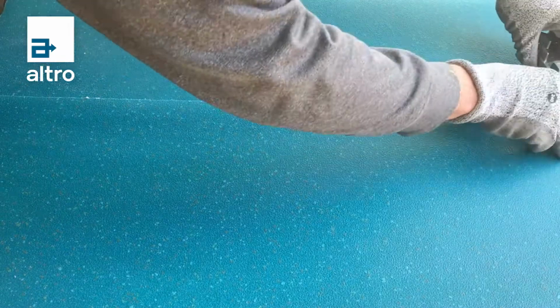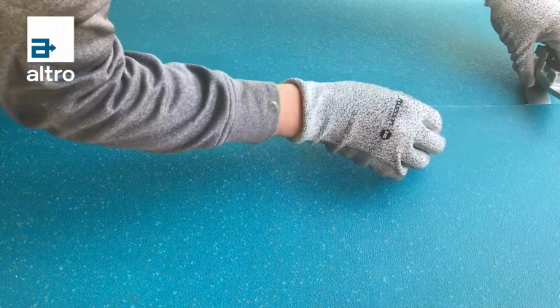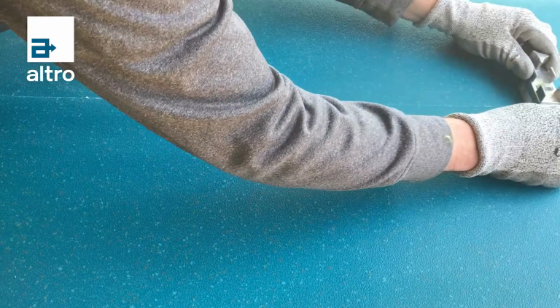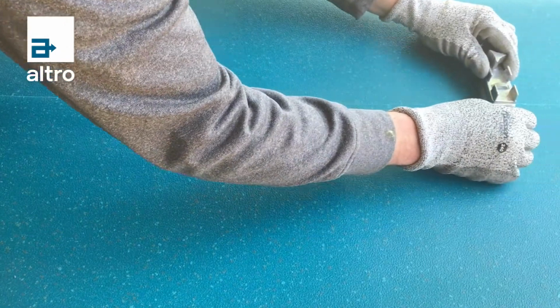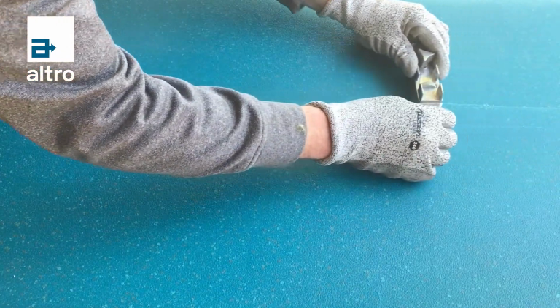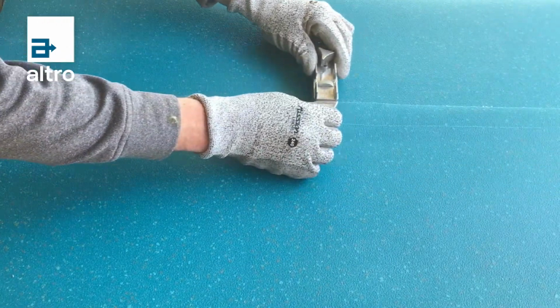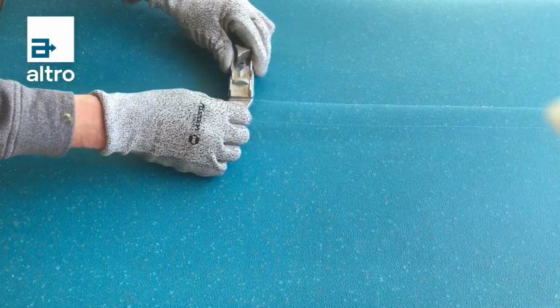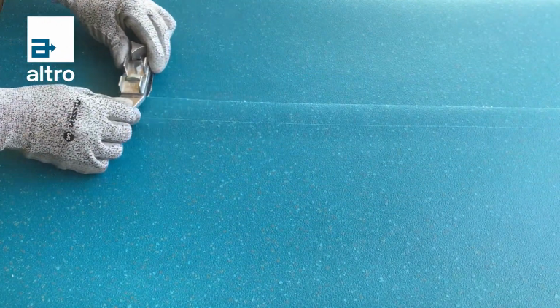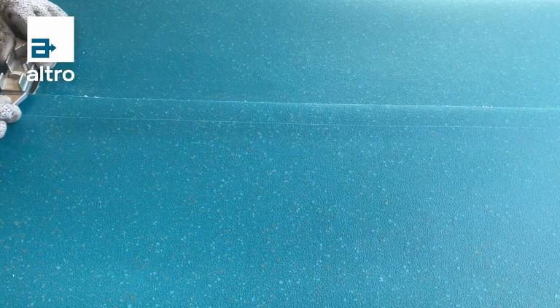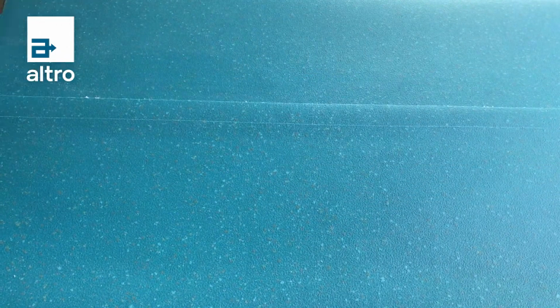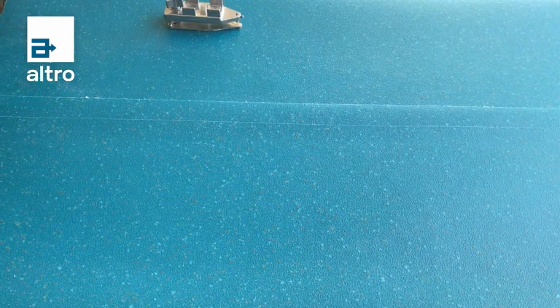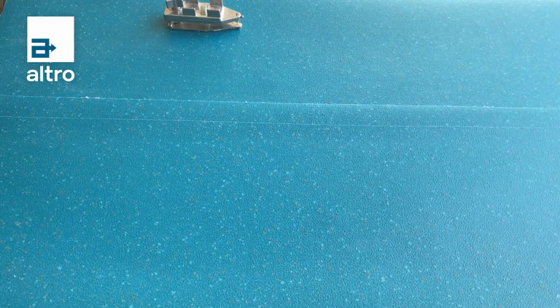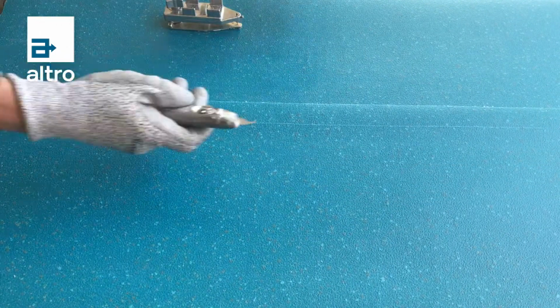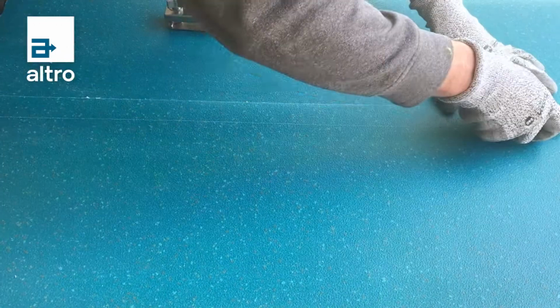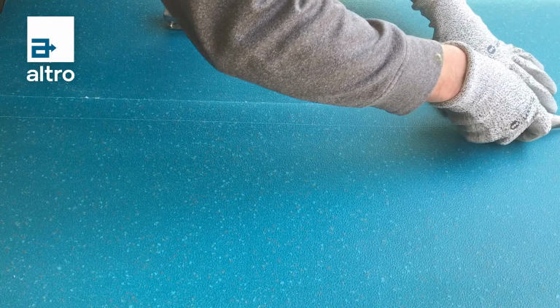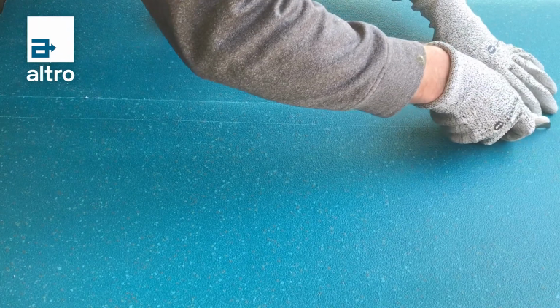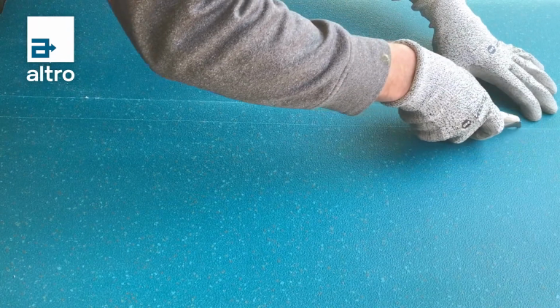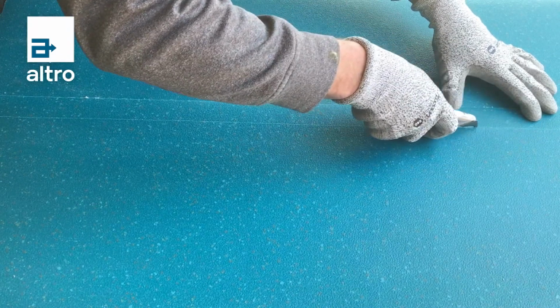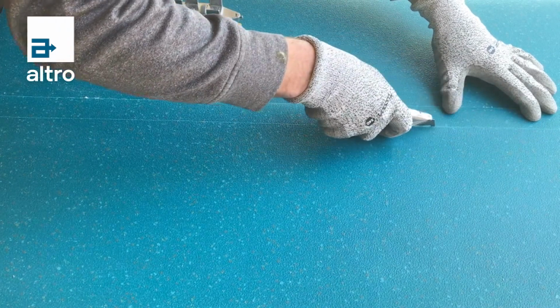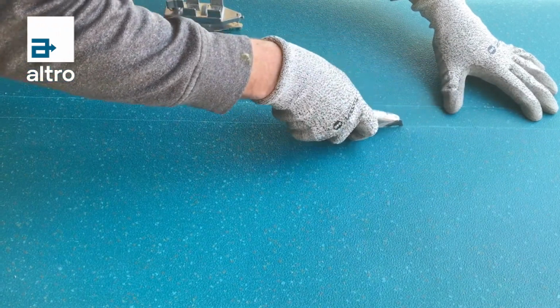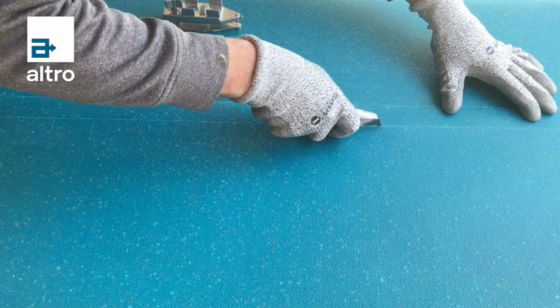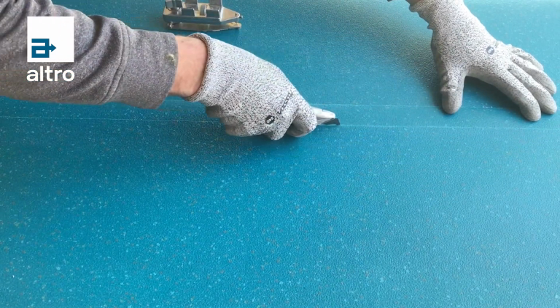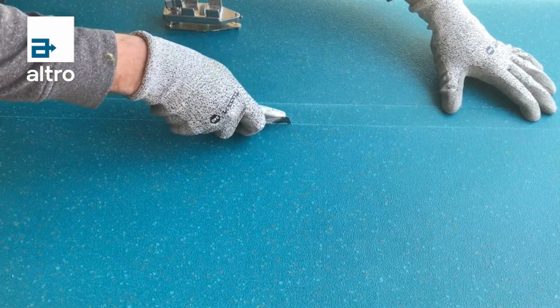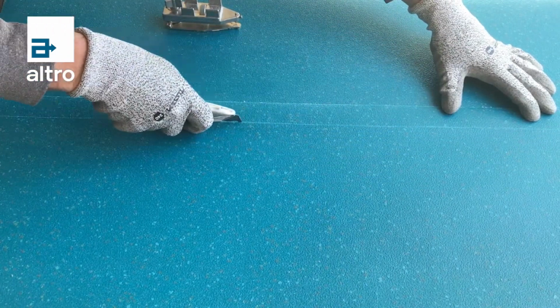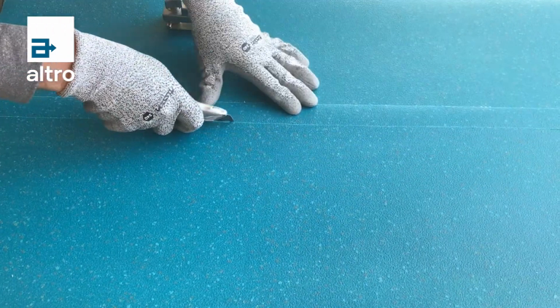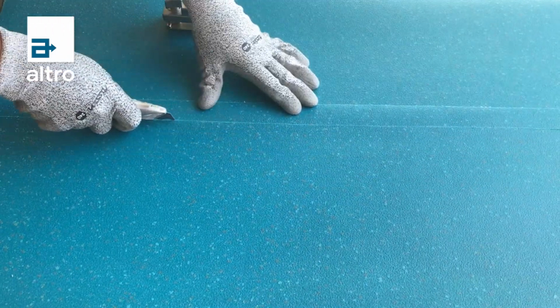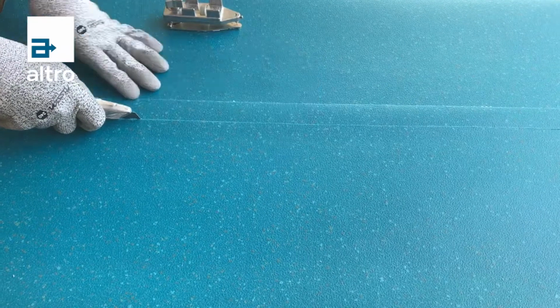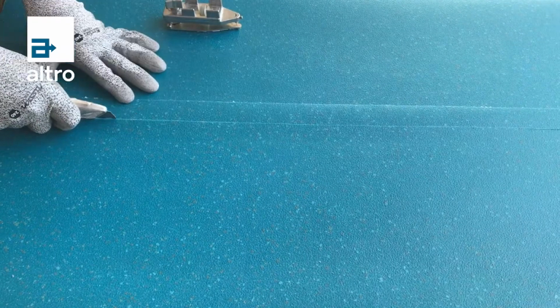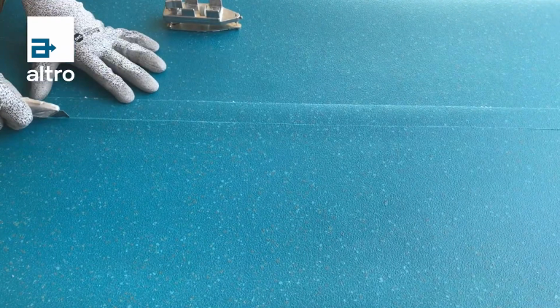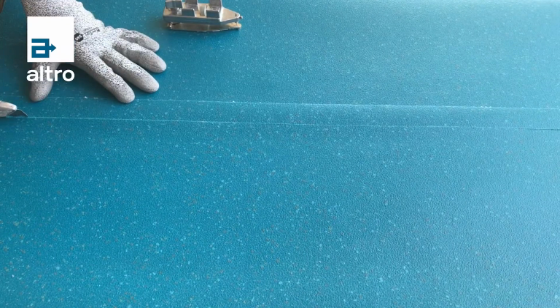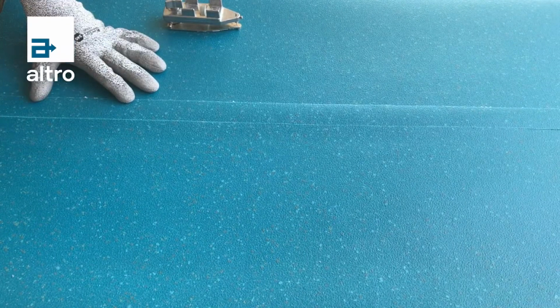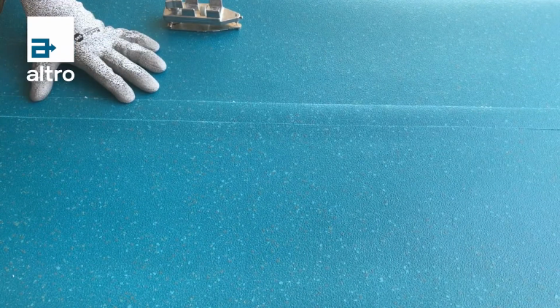All seams should be overlapped by 3 quarters of an inch and underscribed to form a net fit seam free of any tension. After underscribing, use a hook blade to cut and remove the excess flooring.